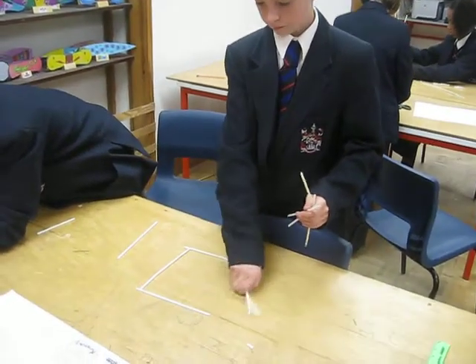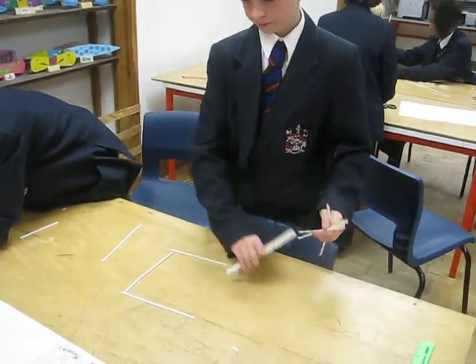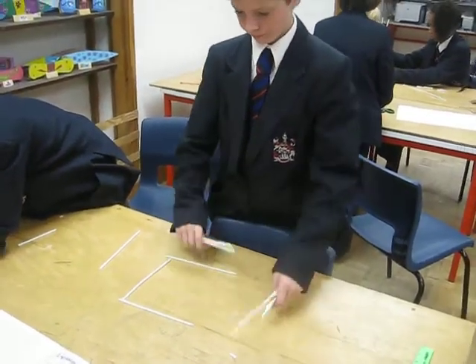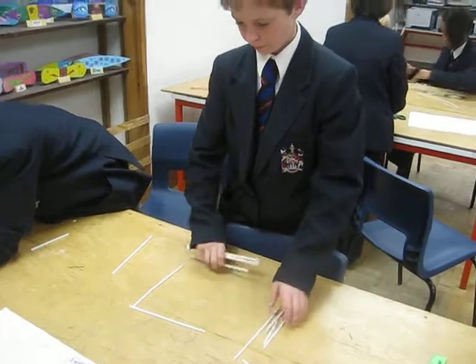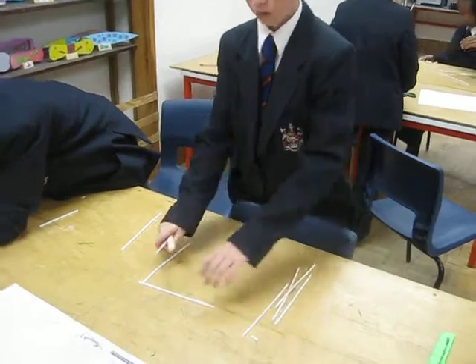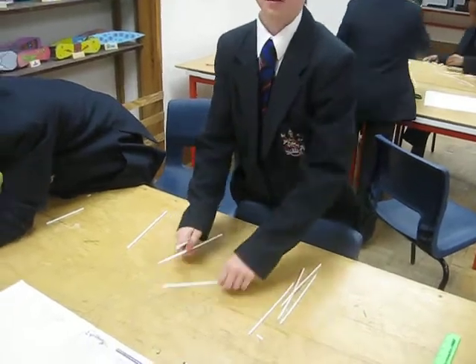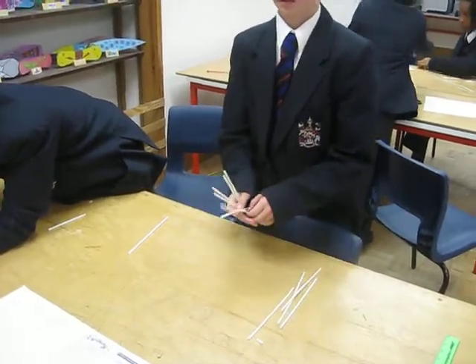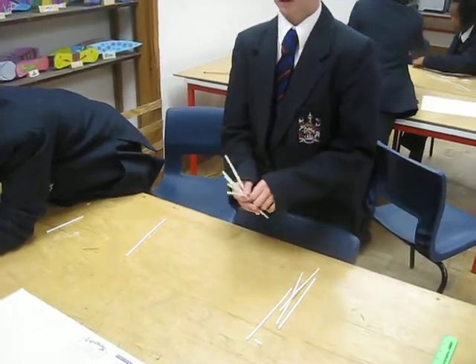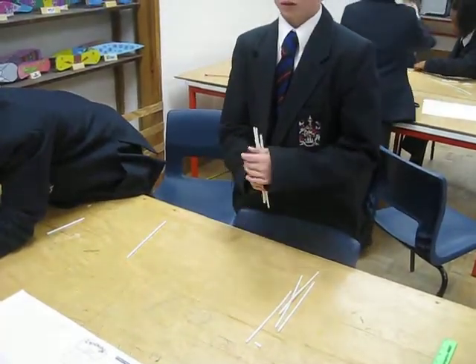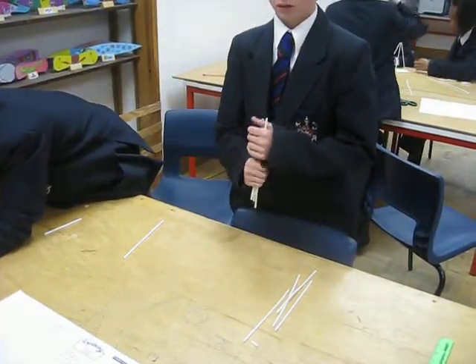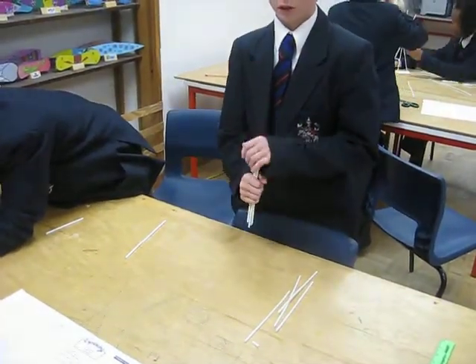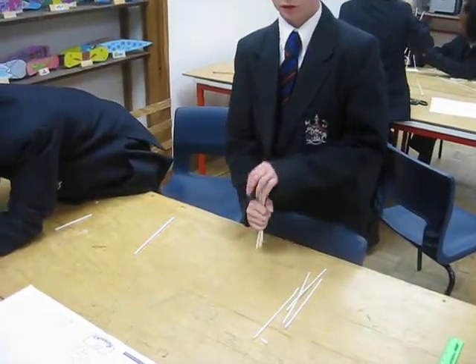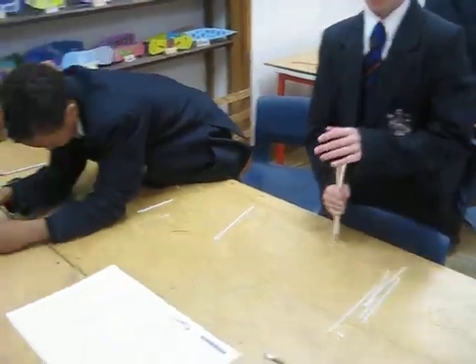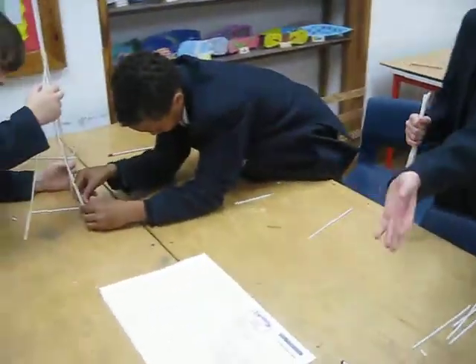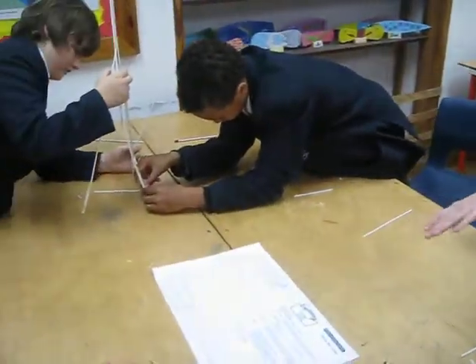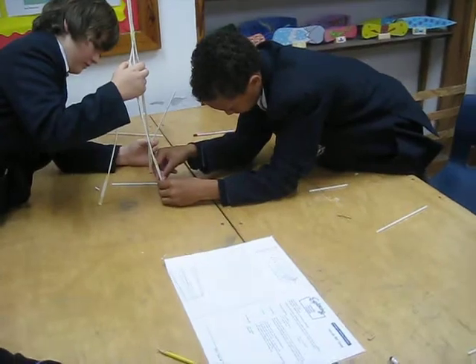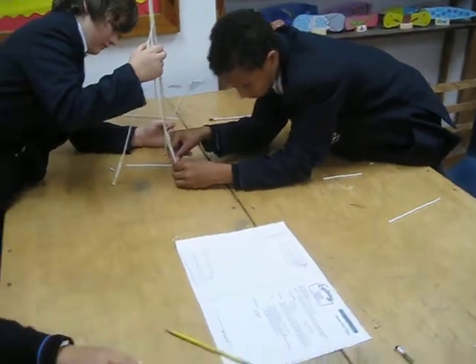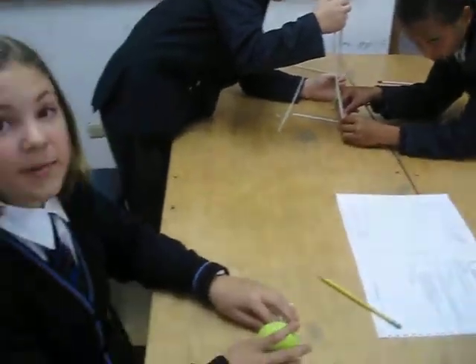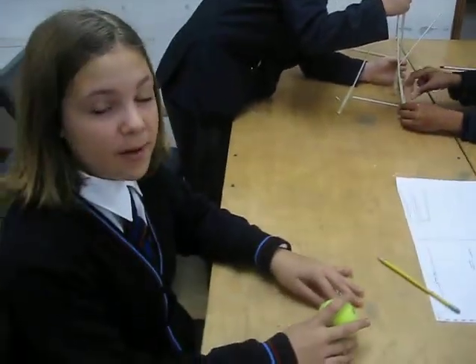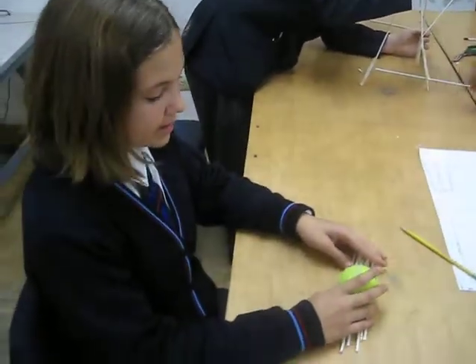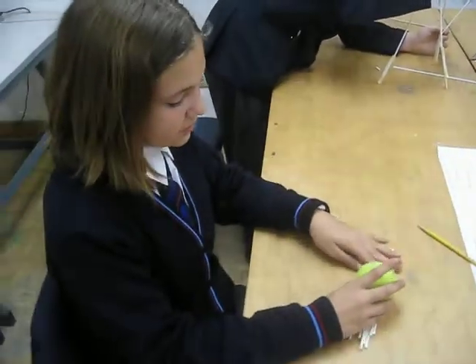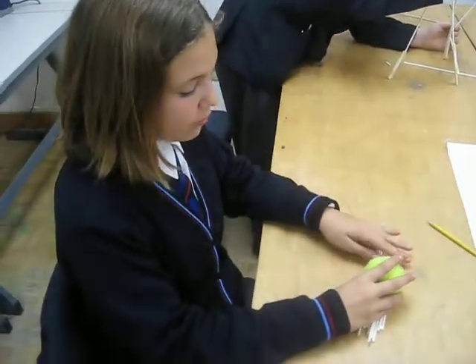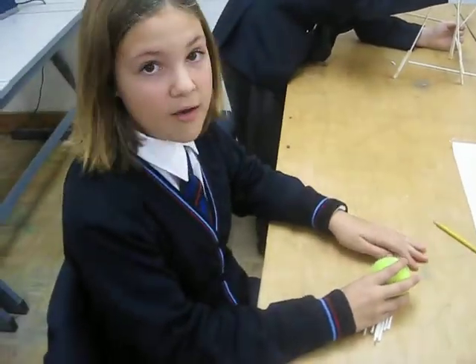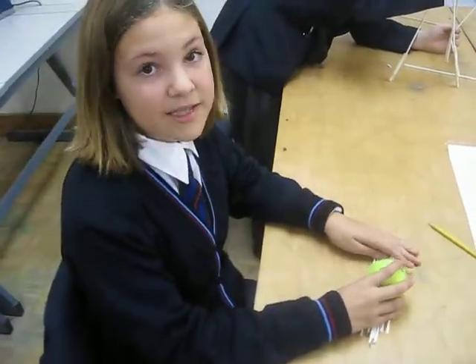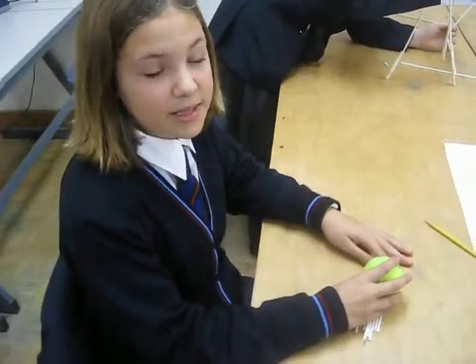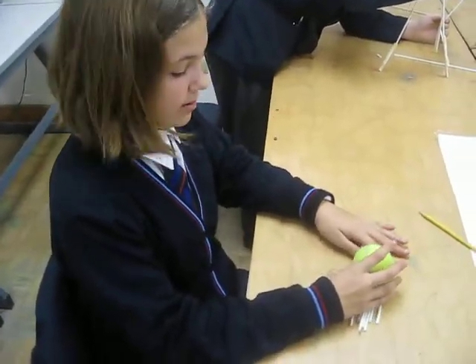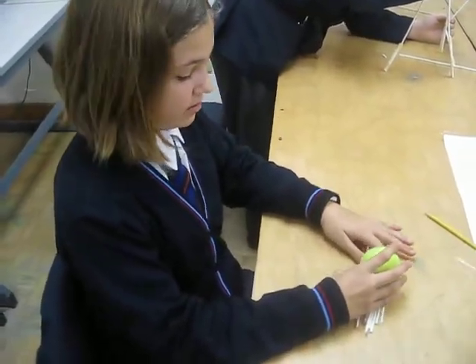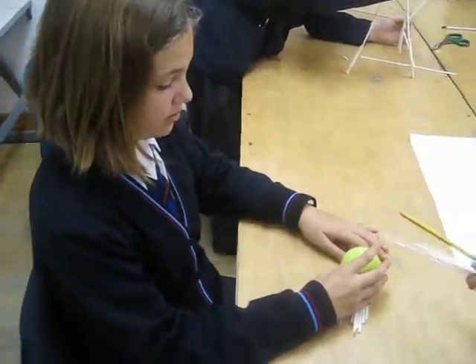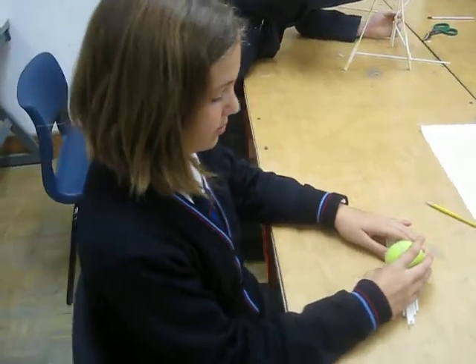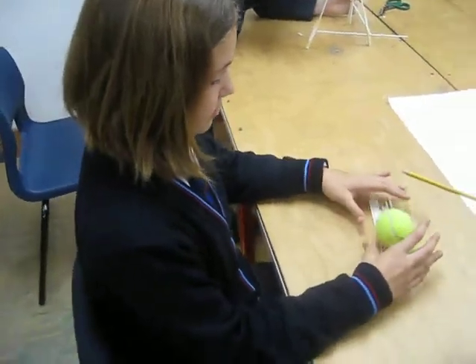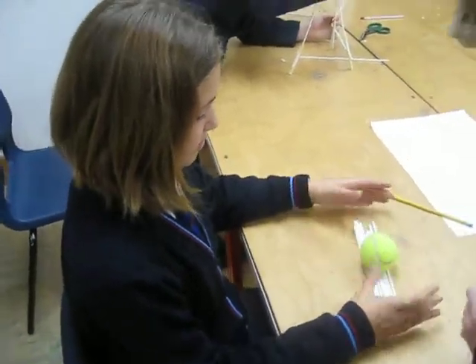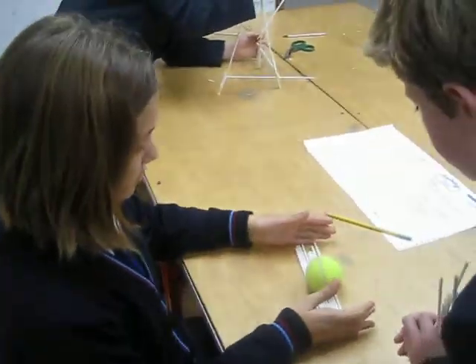How big does the box need to be? Pretty short. If we cut these in half, we'll probably be just about the right size for it to not roll off. It's just going to be a meter size. Okay, sounds like you're doing a good job.